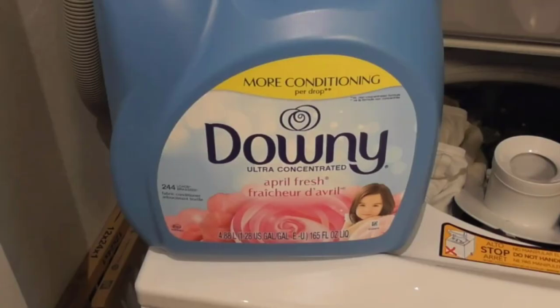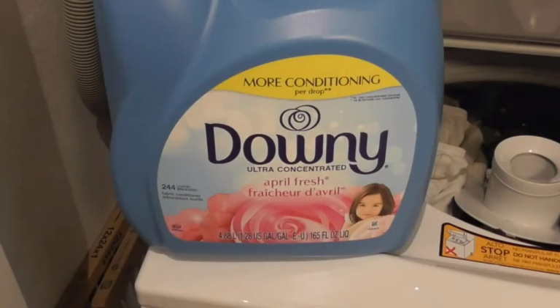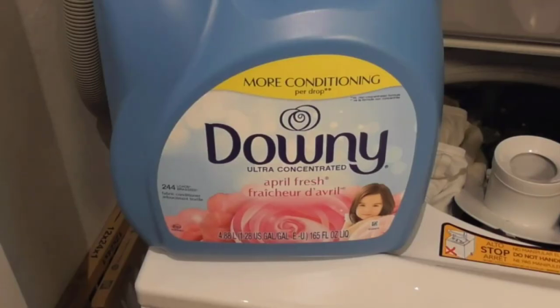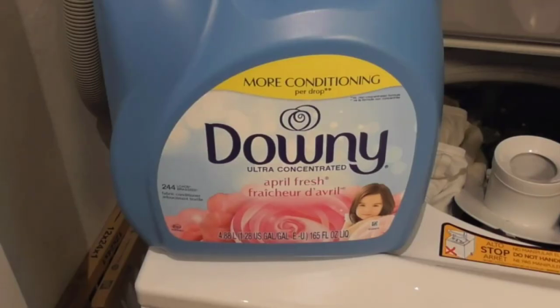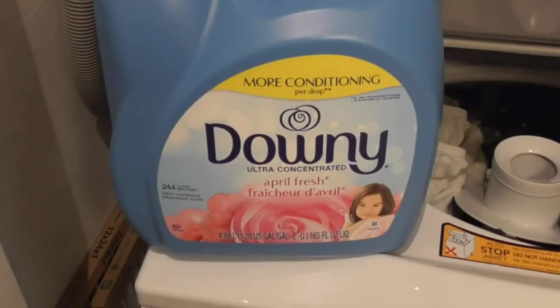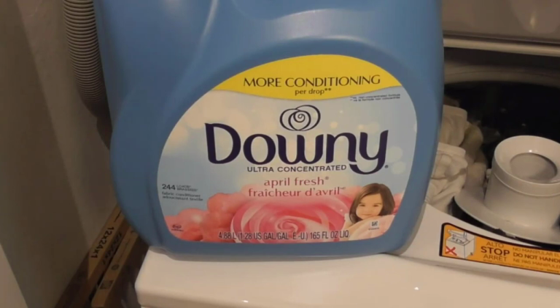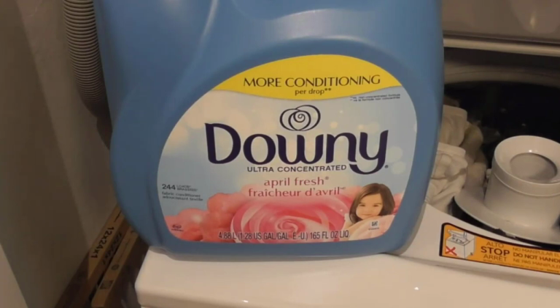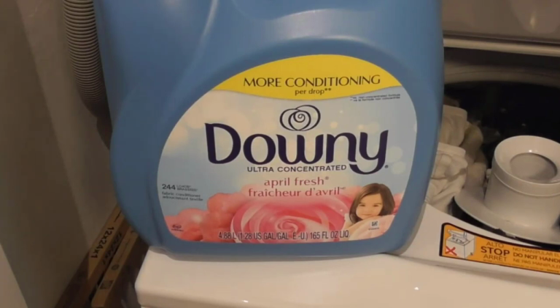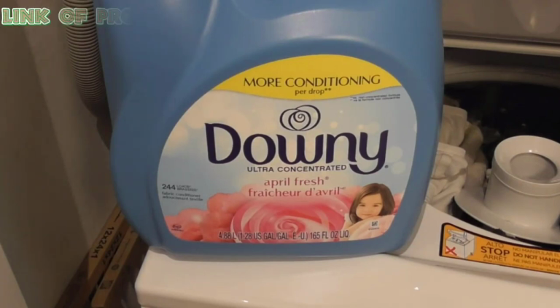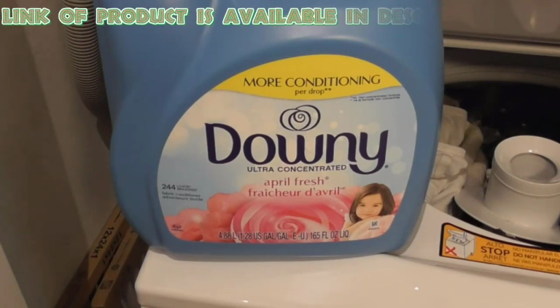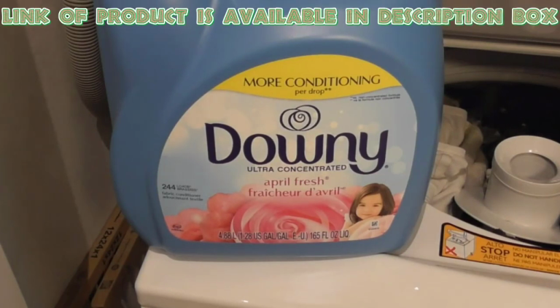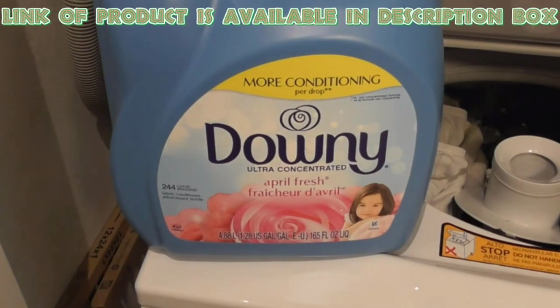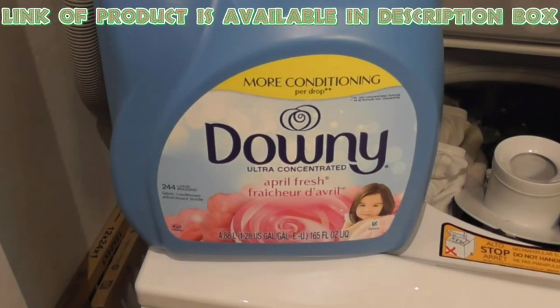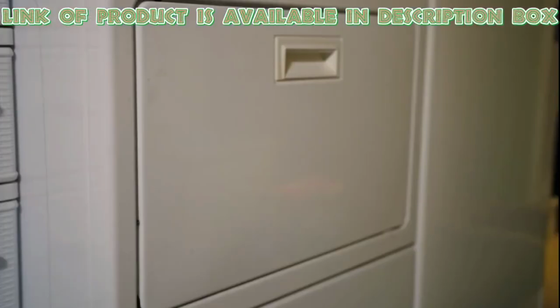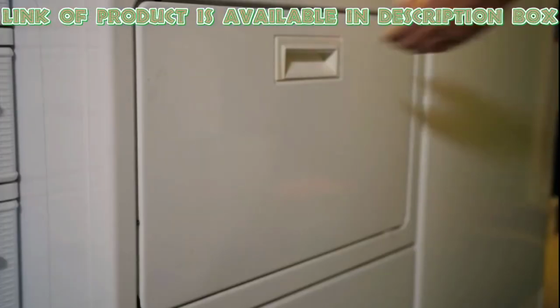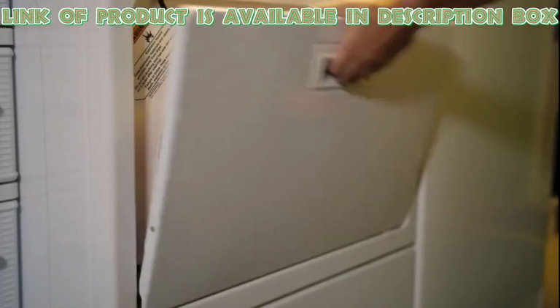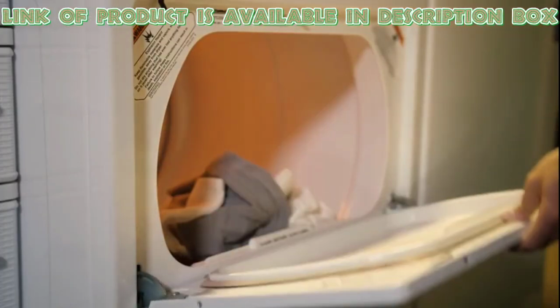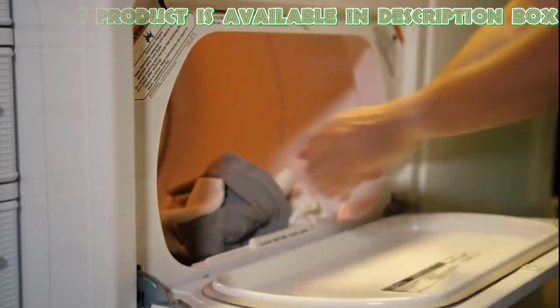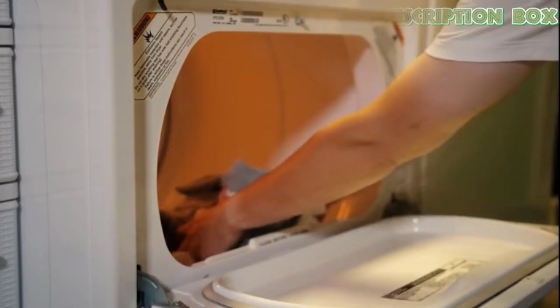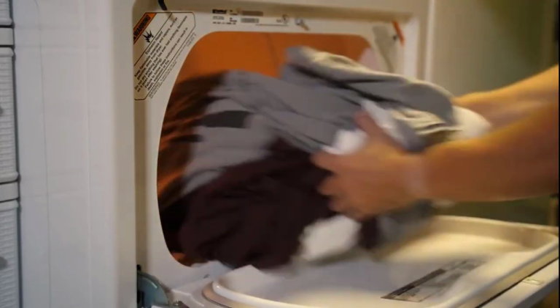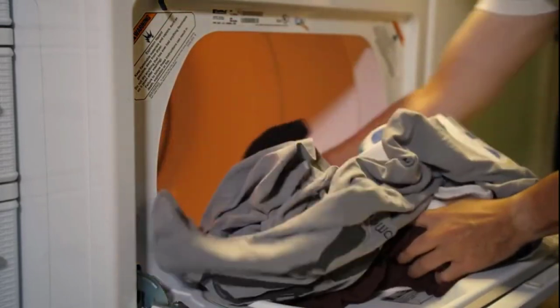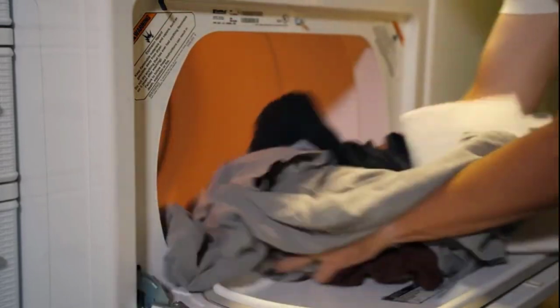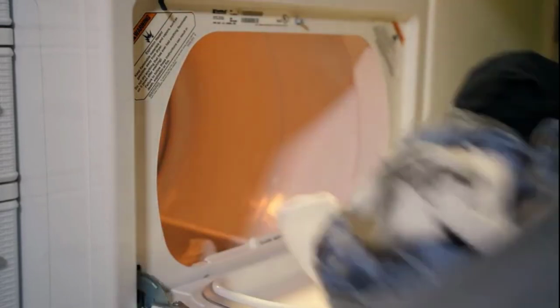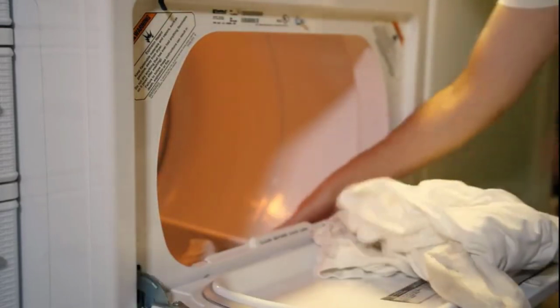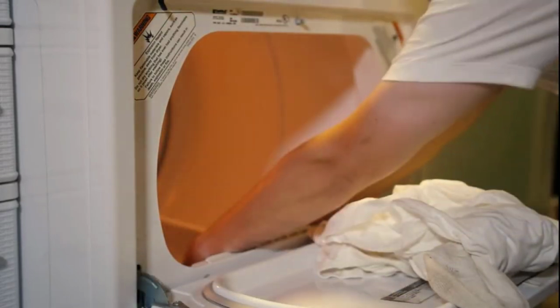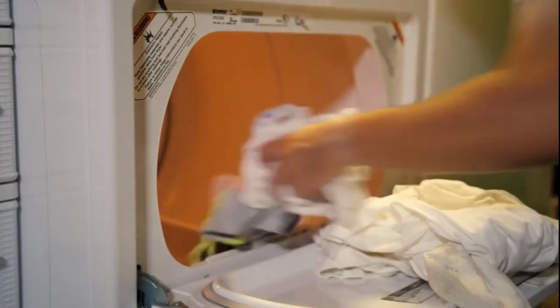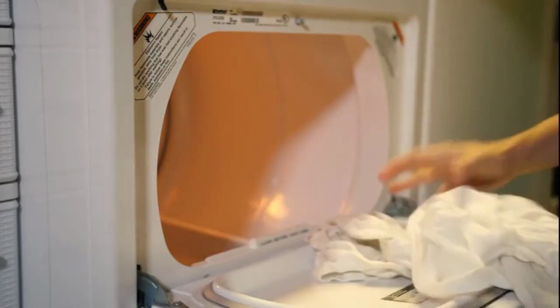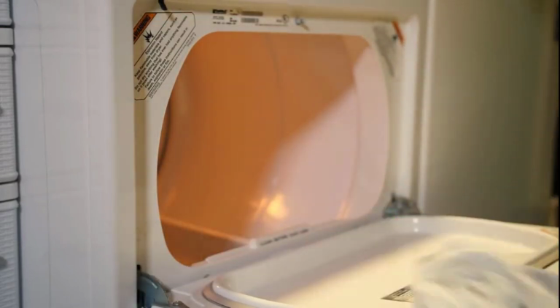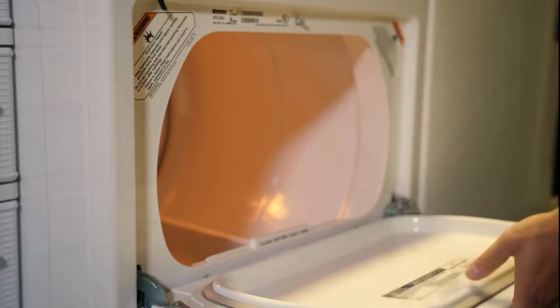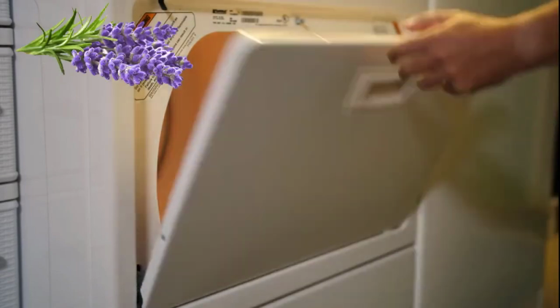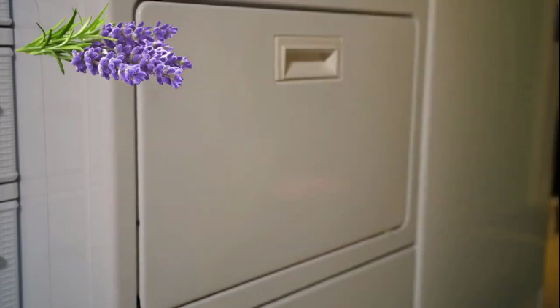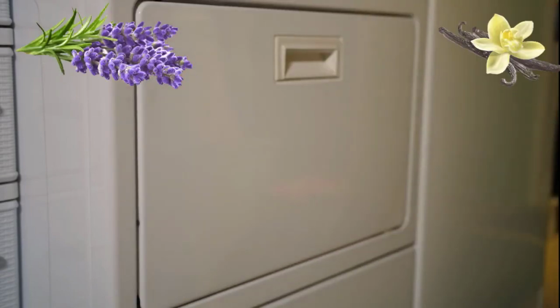You can use Downy Liquid Fabric Softener for hassle-free softening of clothes. This scent-boosting fabric softener freshens and softens clothes for comfy and great-smelling laundry, as it comes with a soothing scent of lavender and vanilla bean.